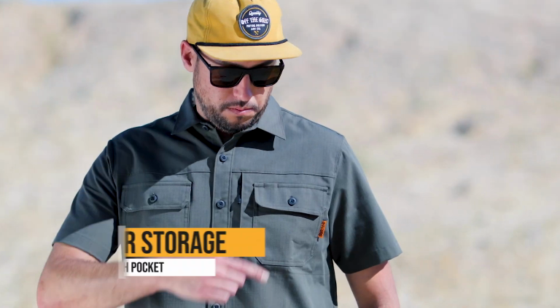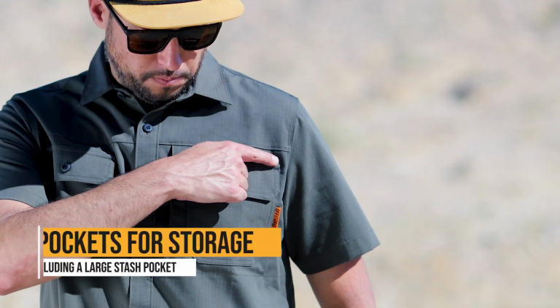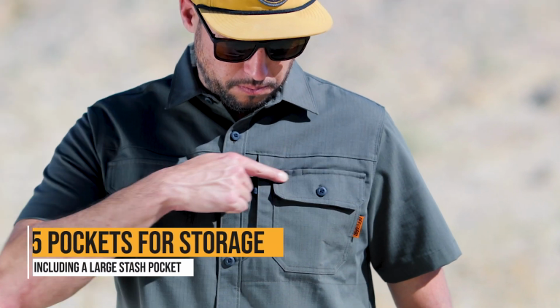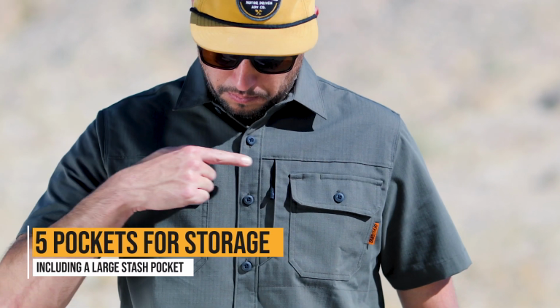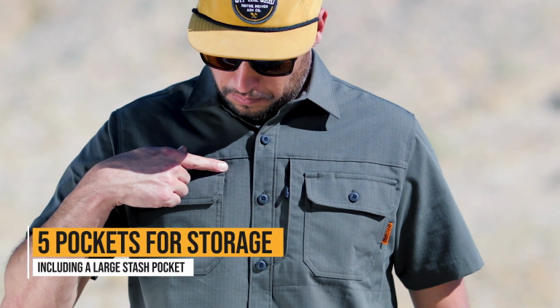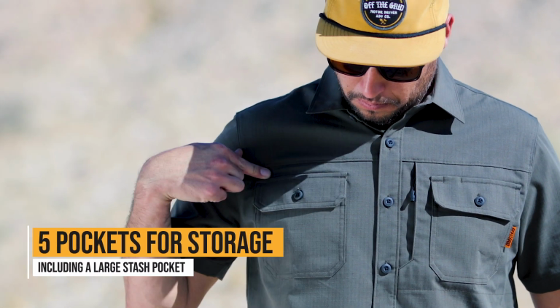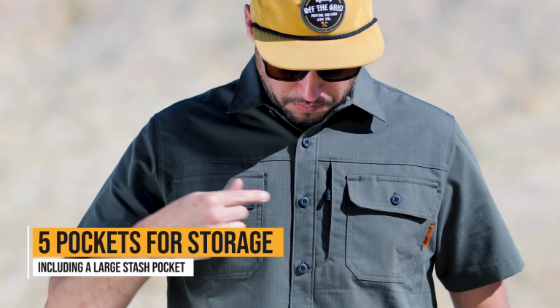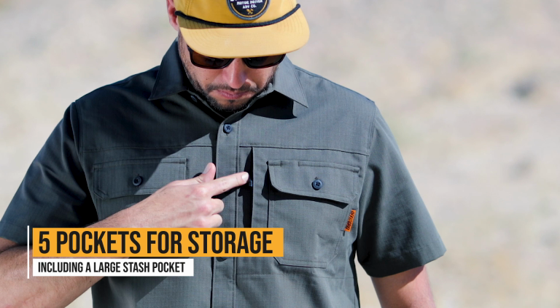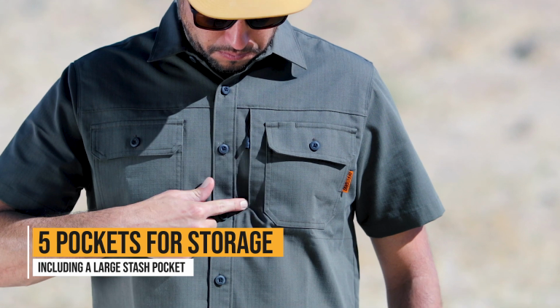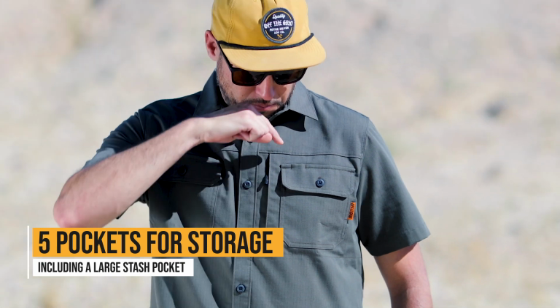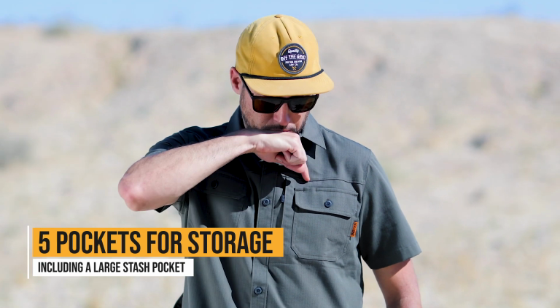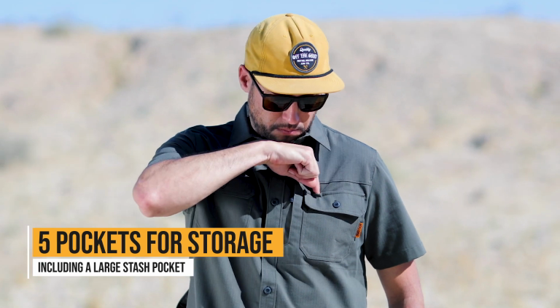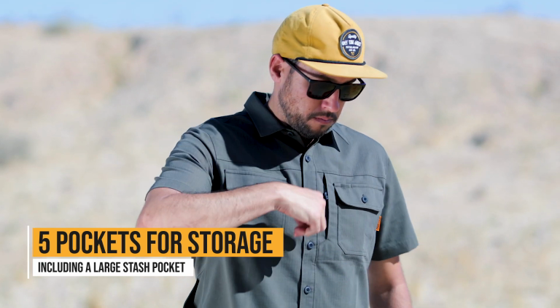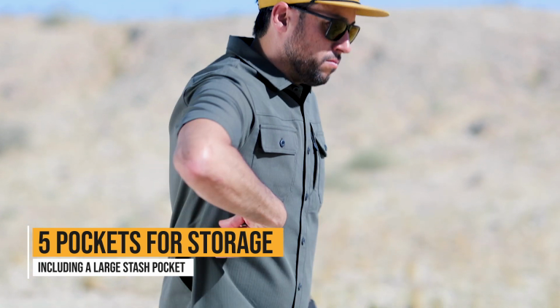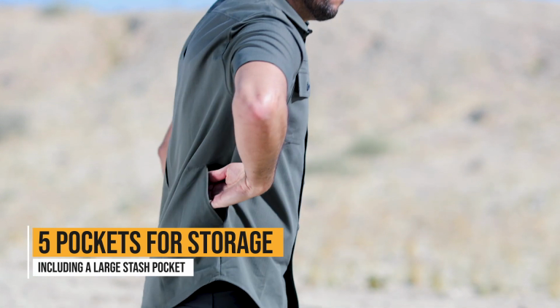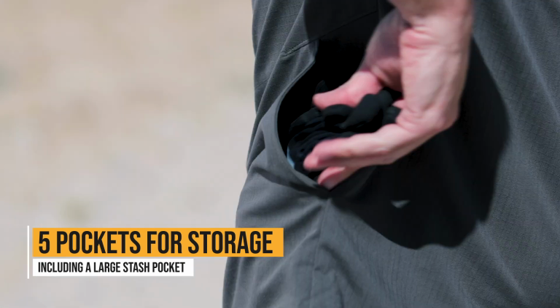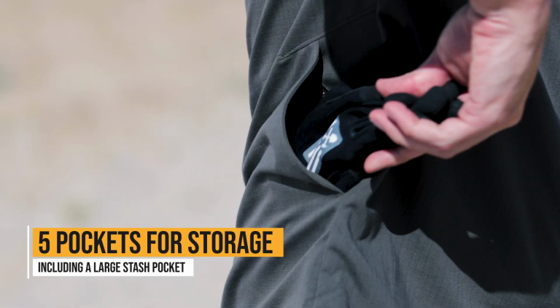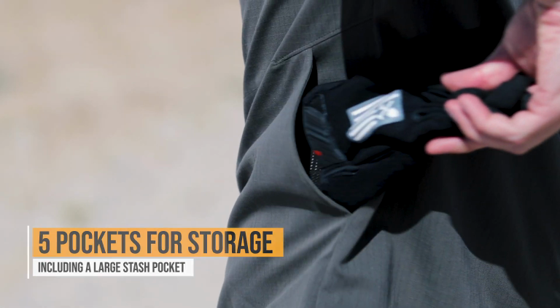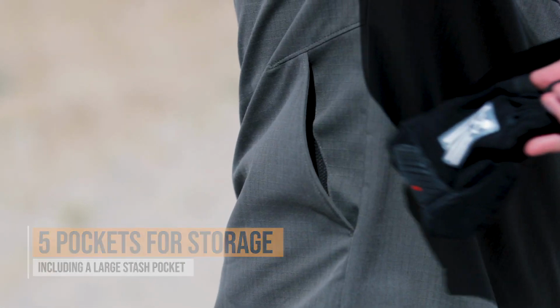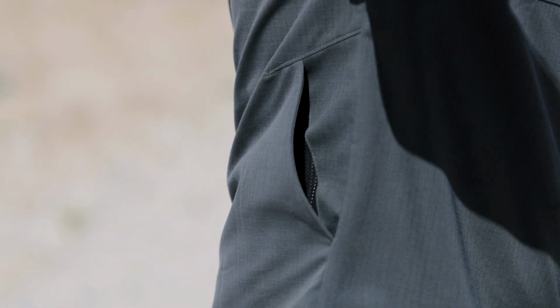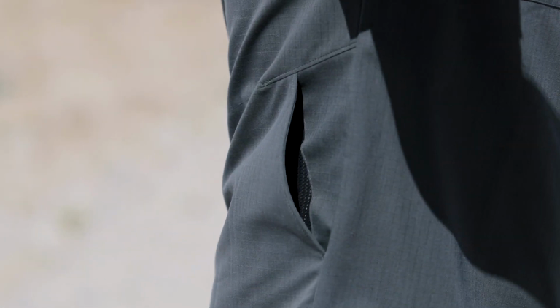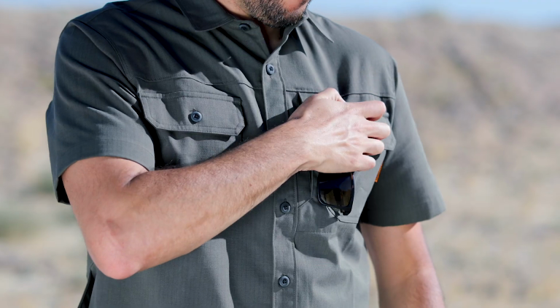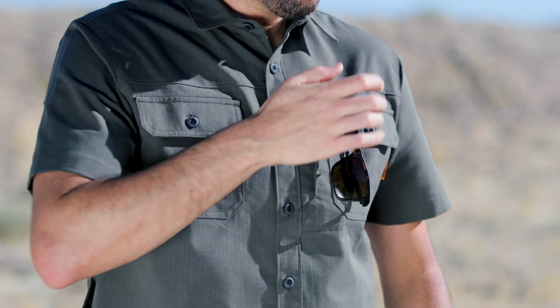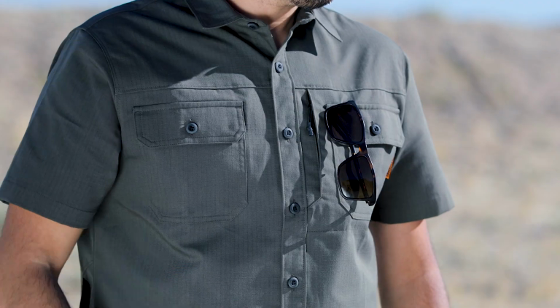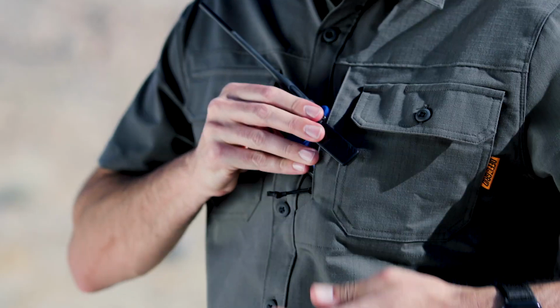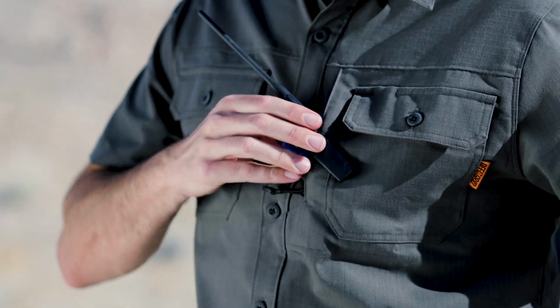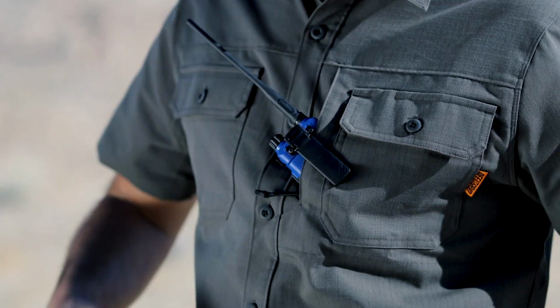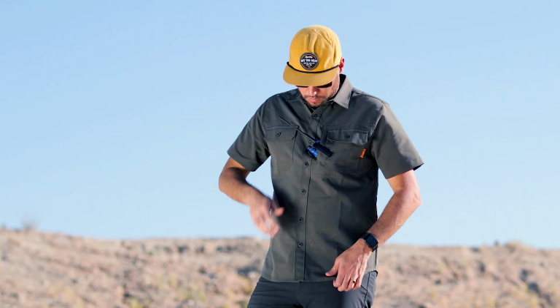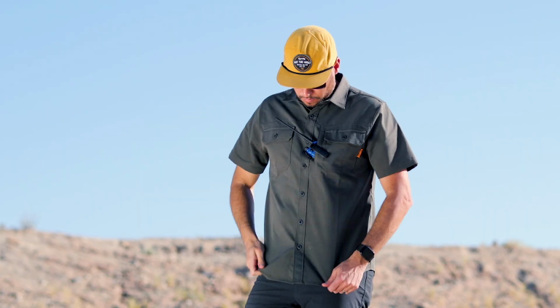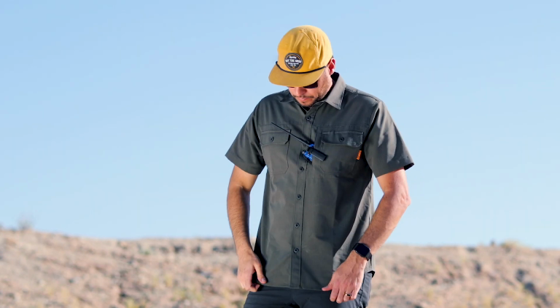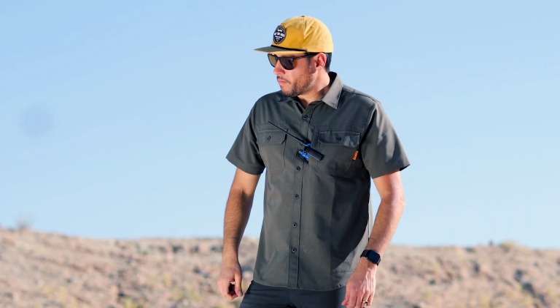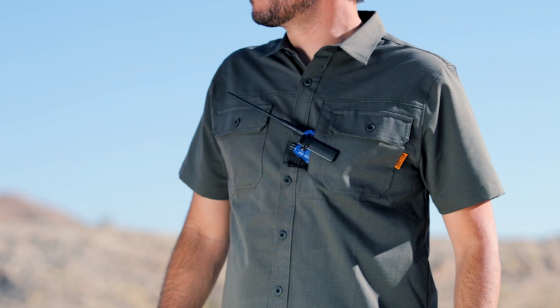With five pockets, you have plenty of practical storage, including a large stash pocket for larger items keeping your hands free, which means you can get more done with what you have on you.